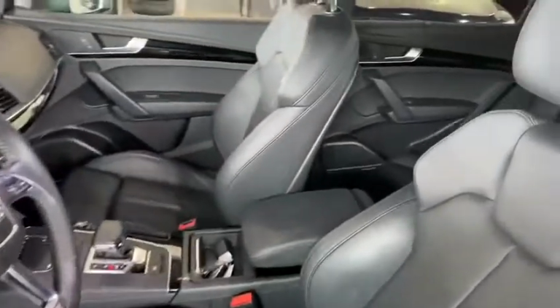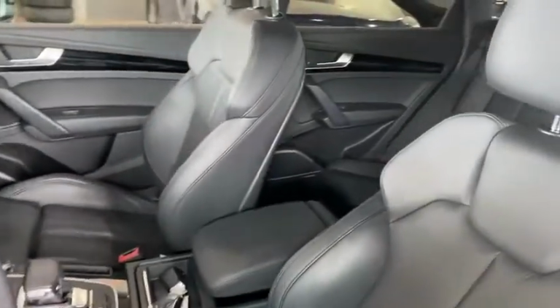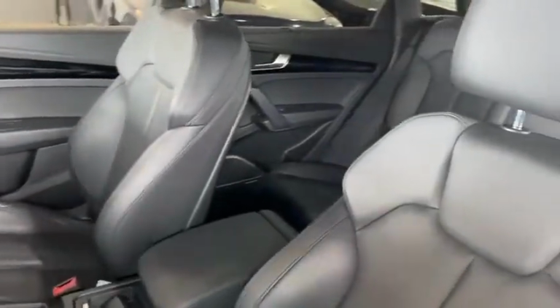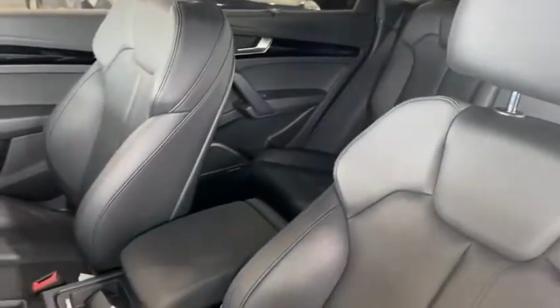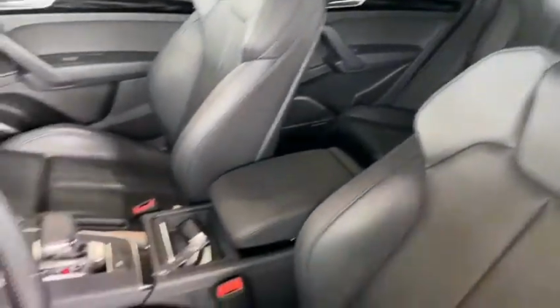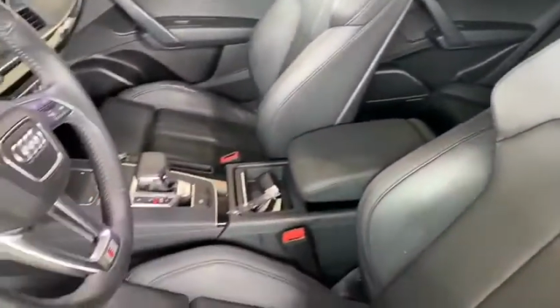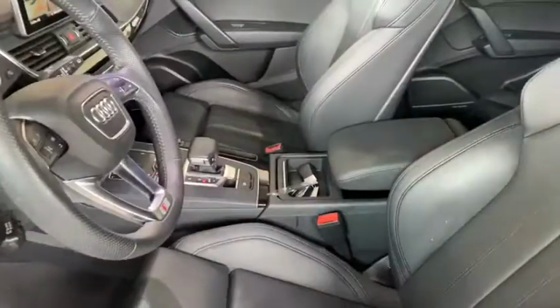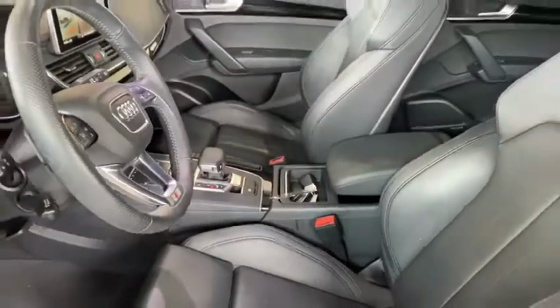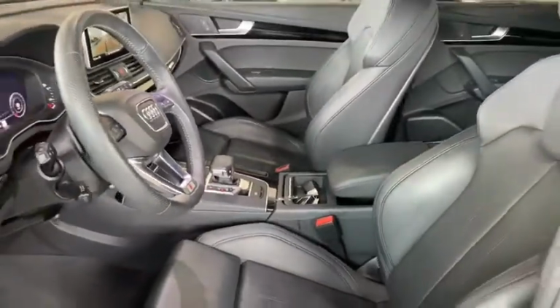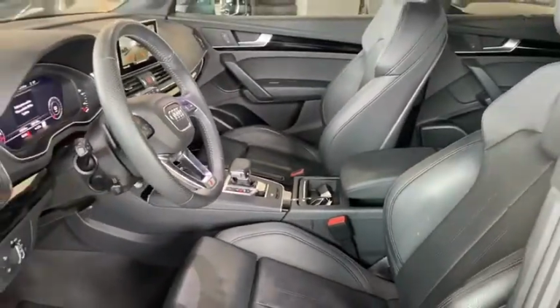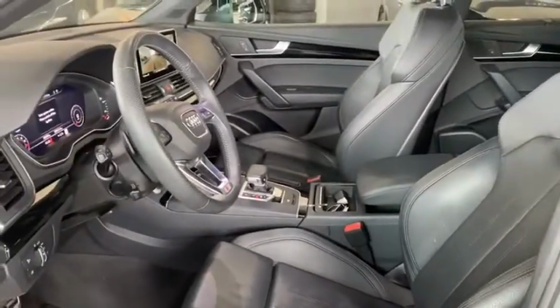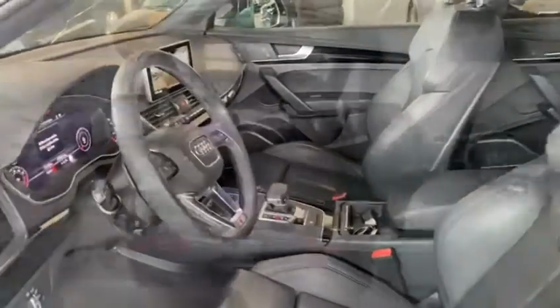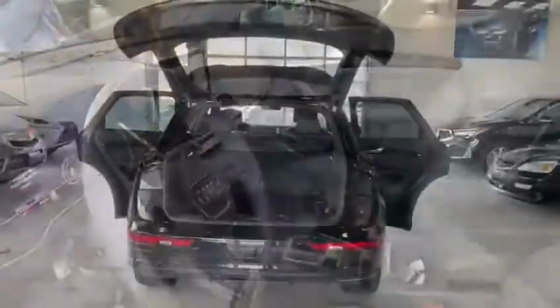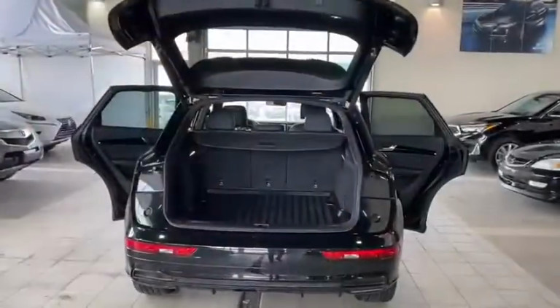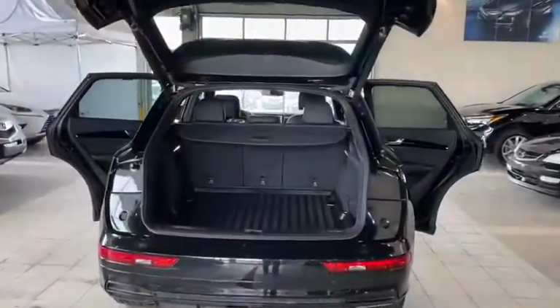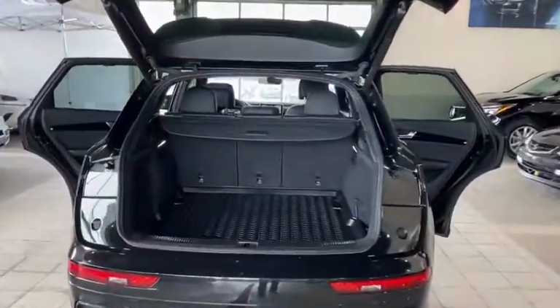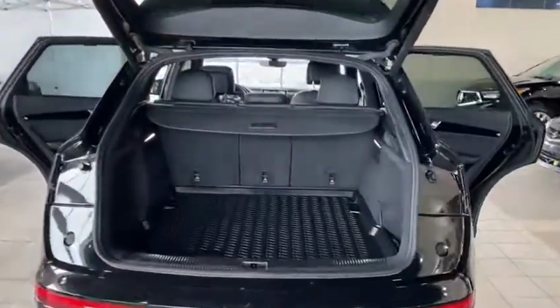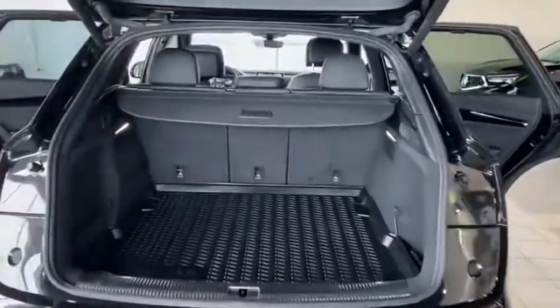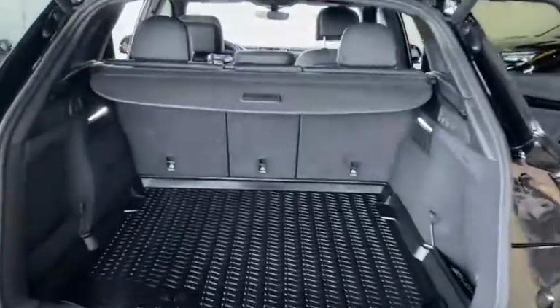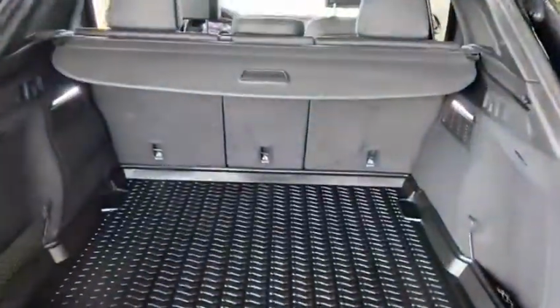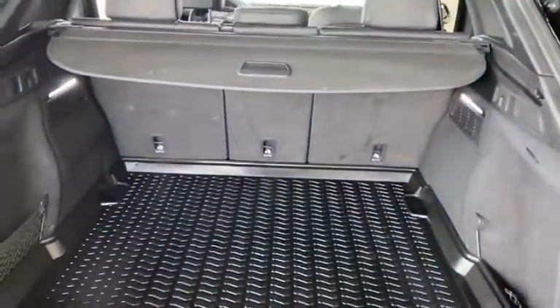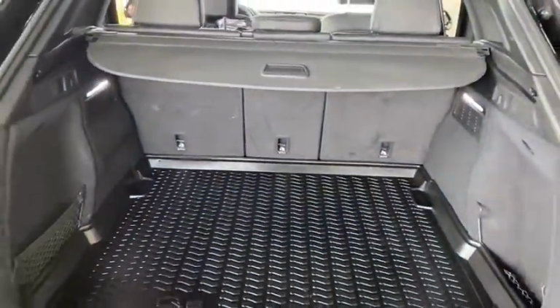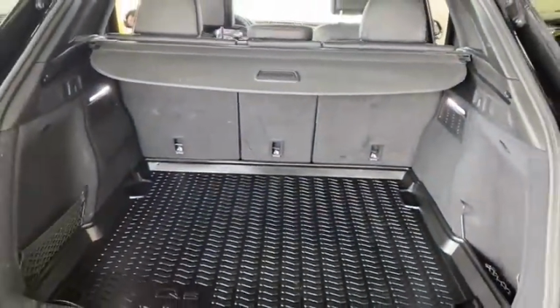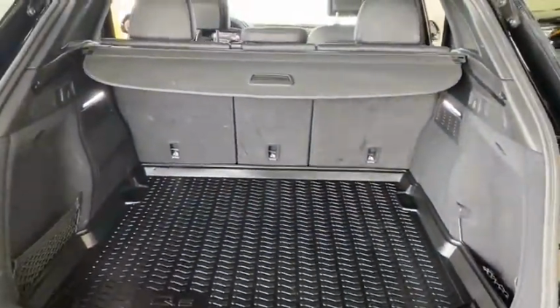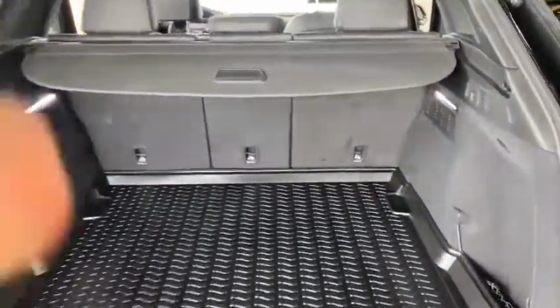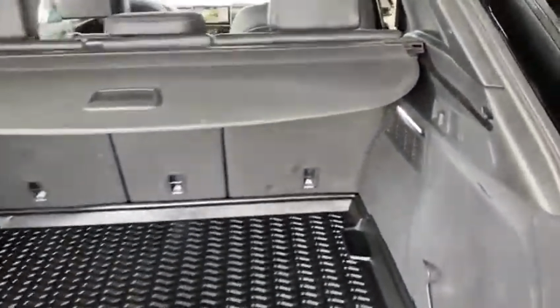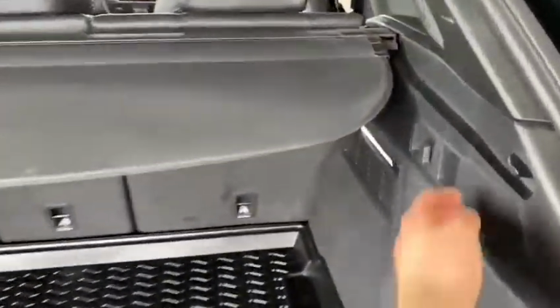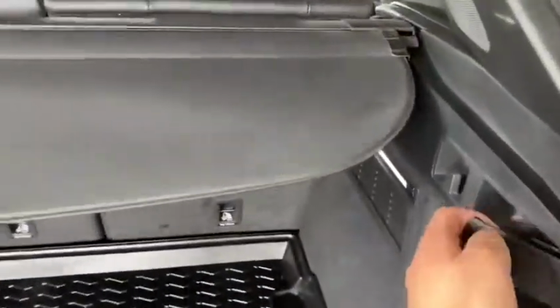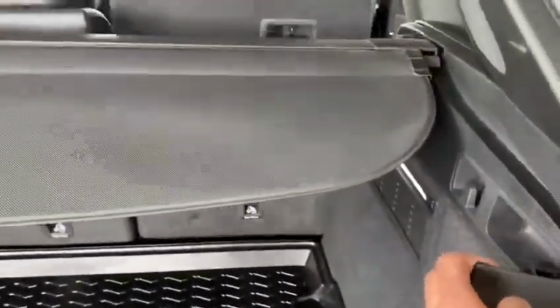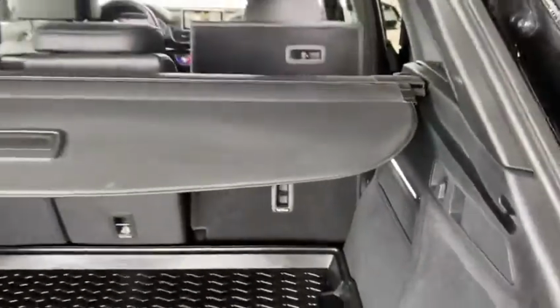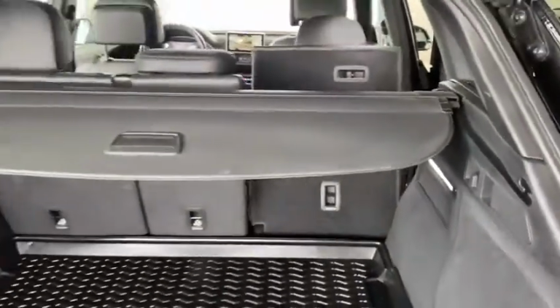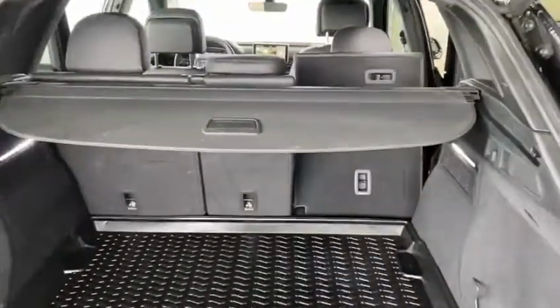Taking a look at the interior here — very comfortable seating with a leather seating package. Standing in the rear of the Q5, it offers a lot of cargo space with seats that easily fold down.